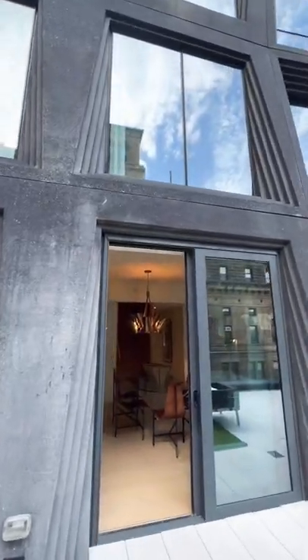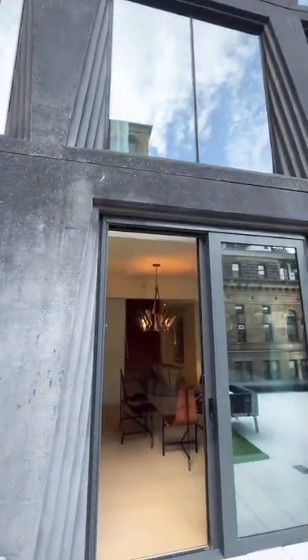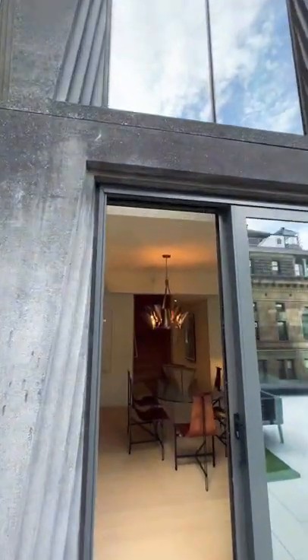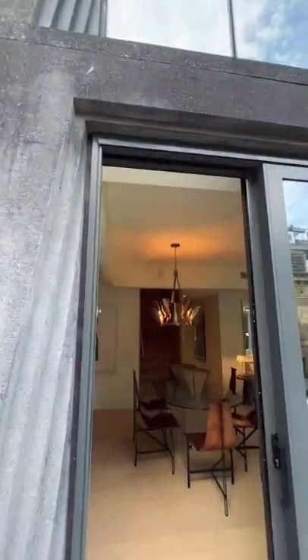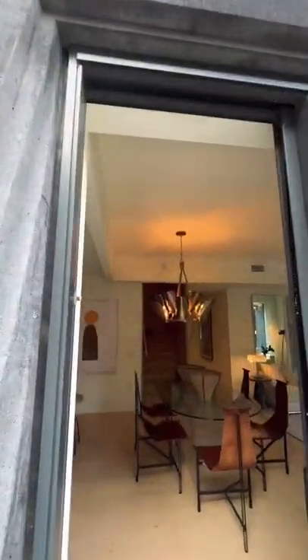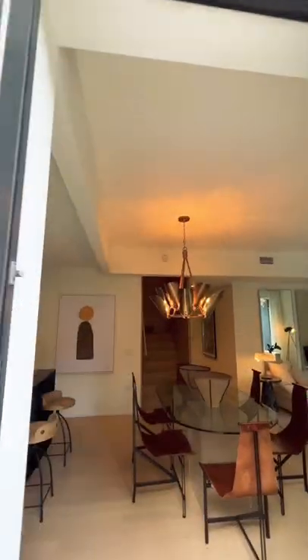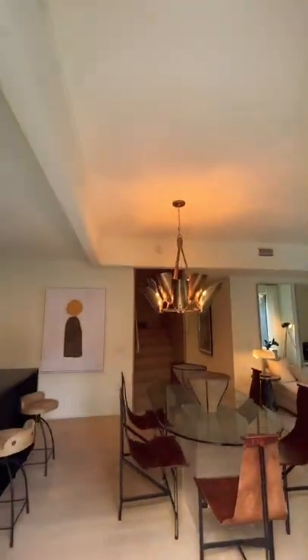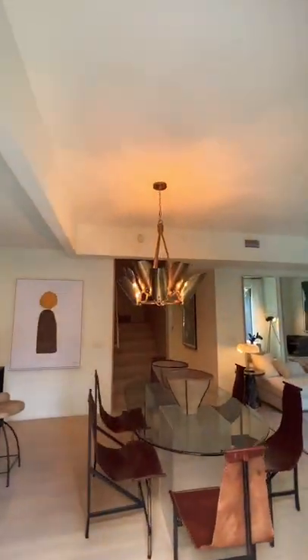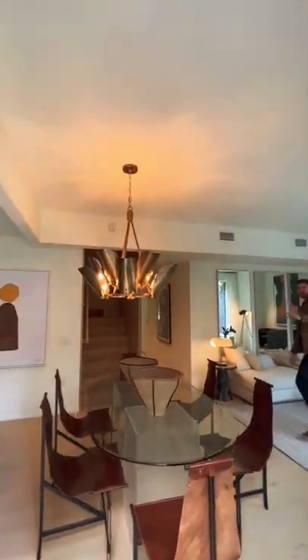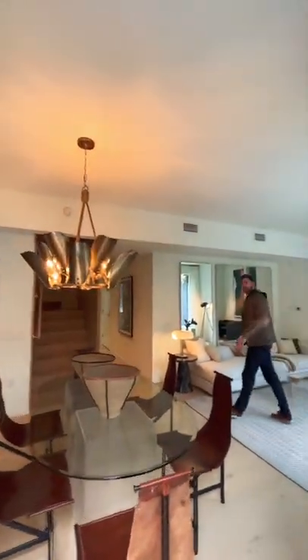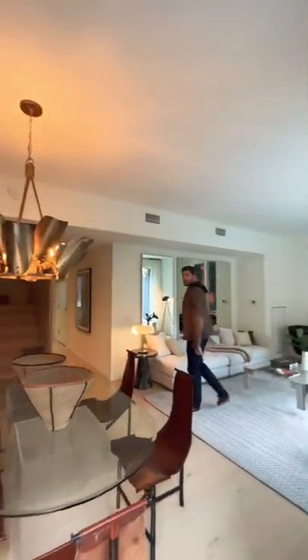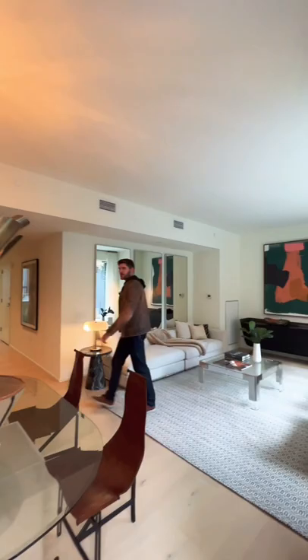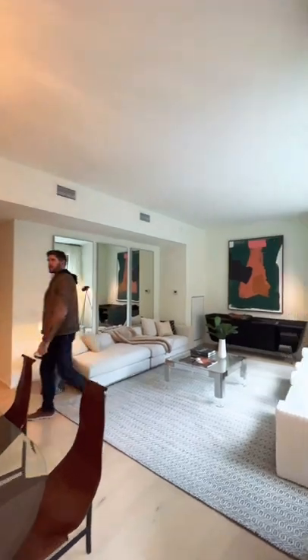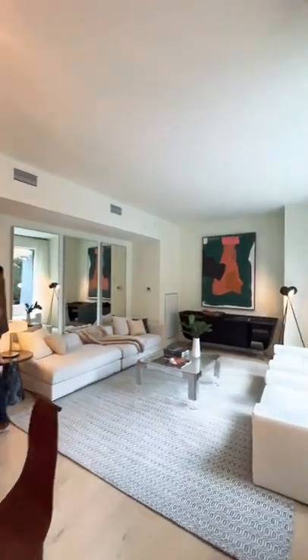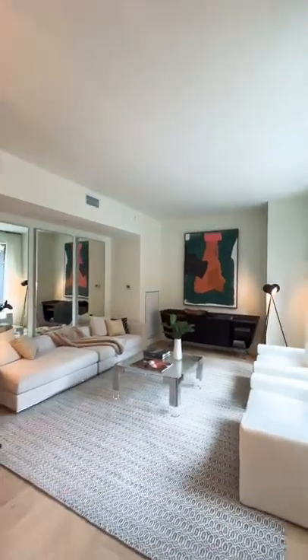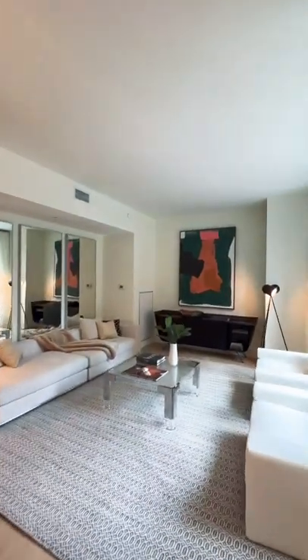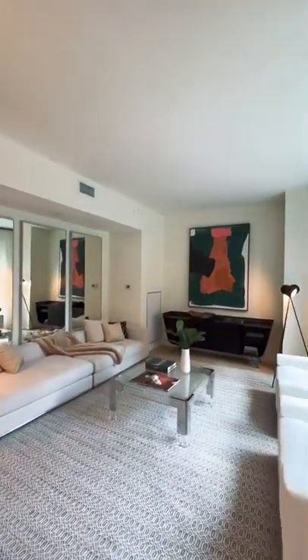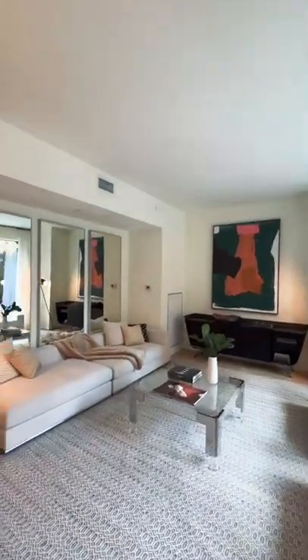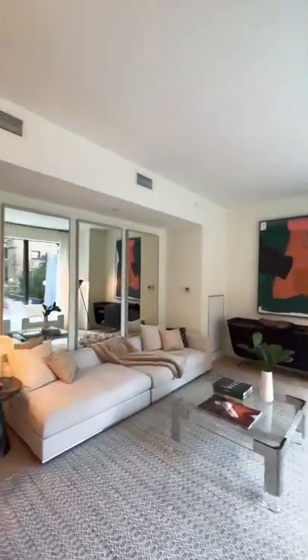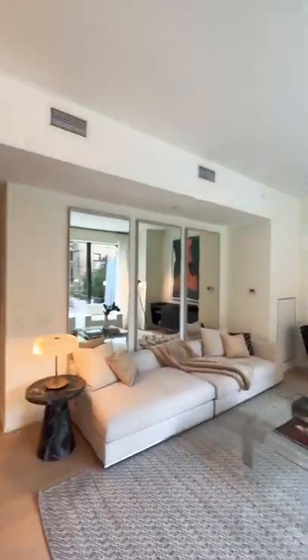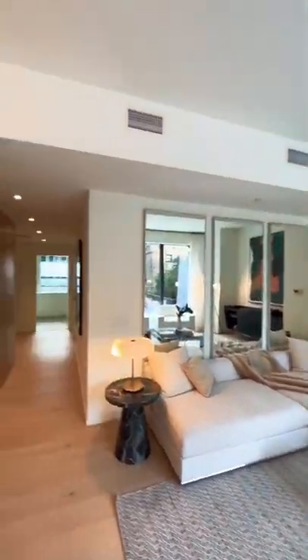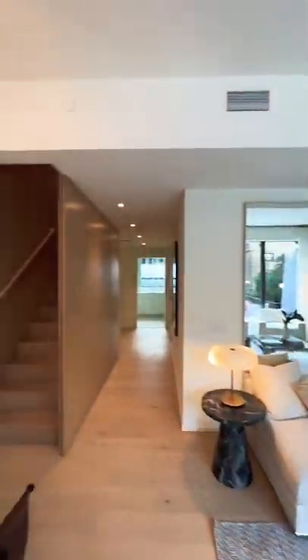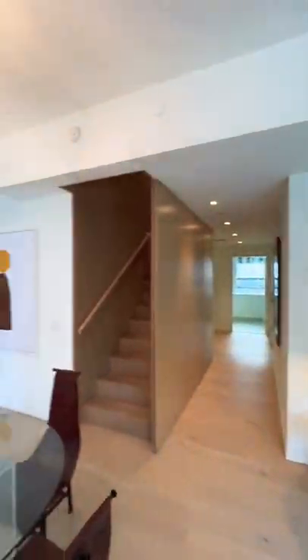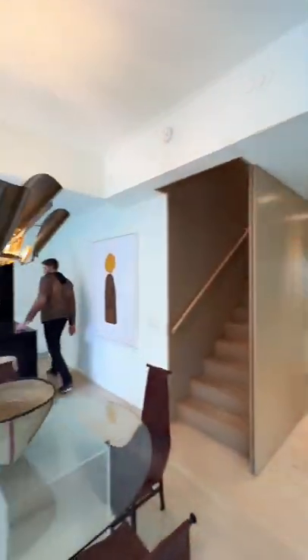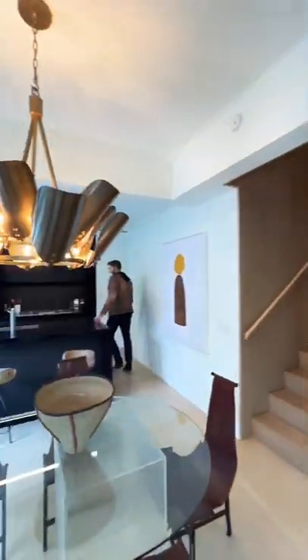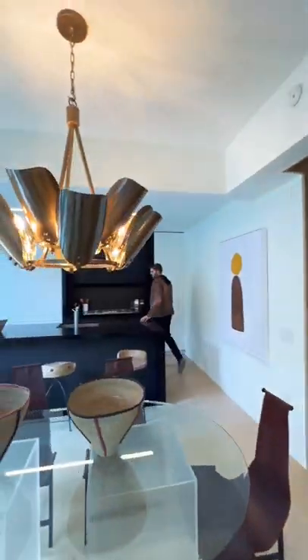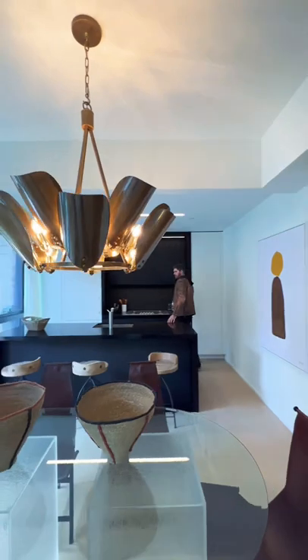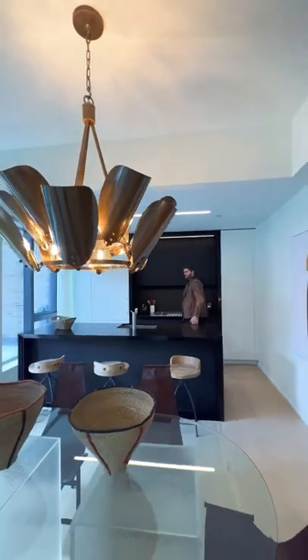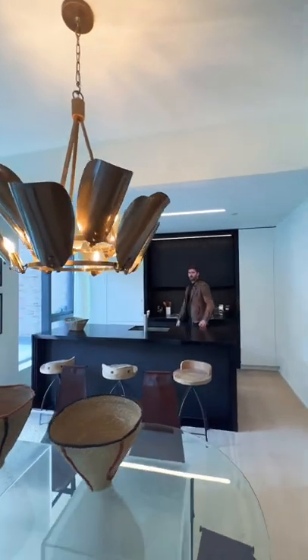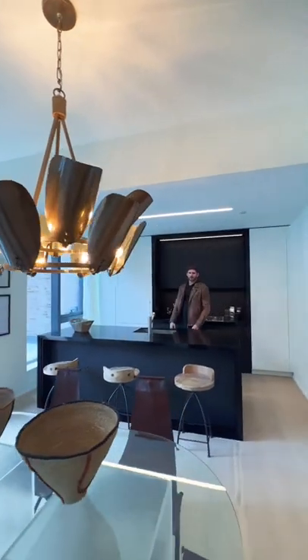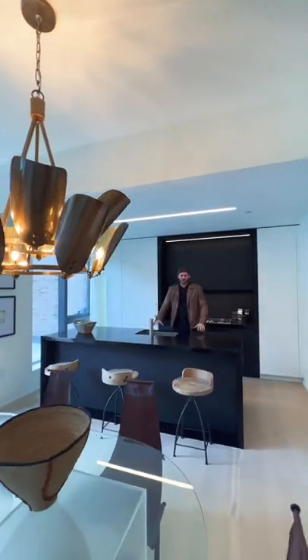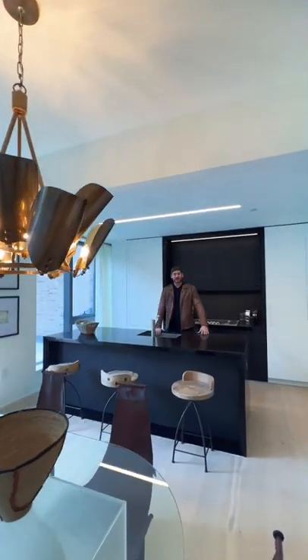You have your living room off to my right, dining room front and center. Then if we make our way around here, you have your kitchen right off the dining room — this beautiful island front and center, very modern, sophisticated, and sleek.